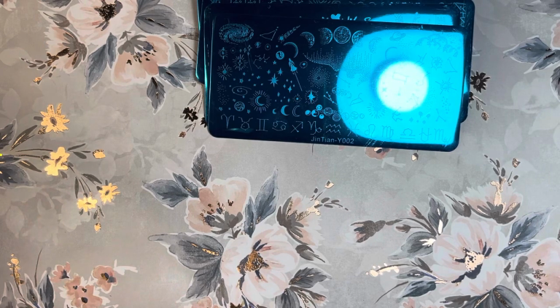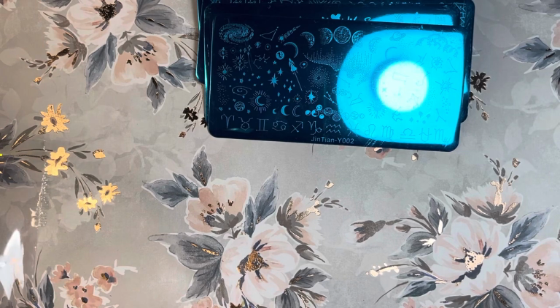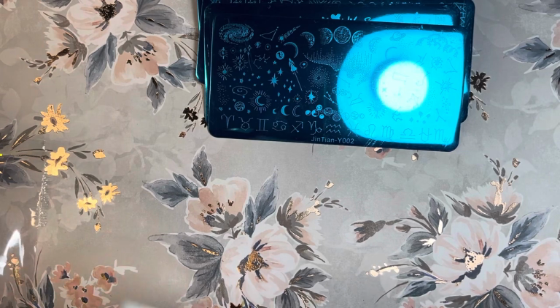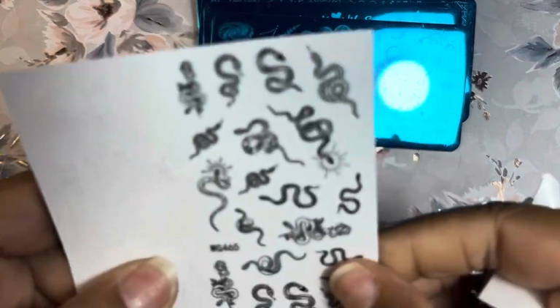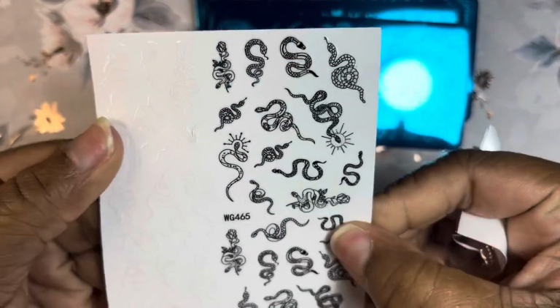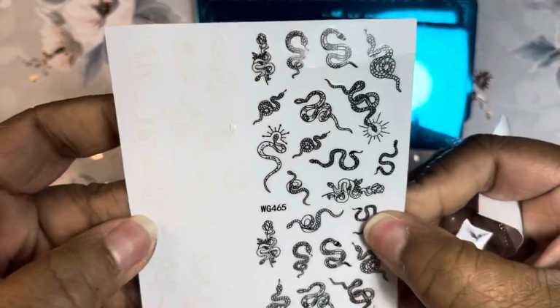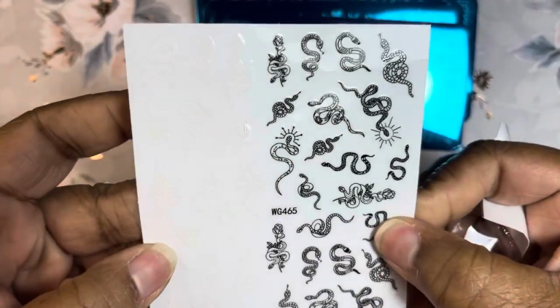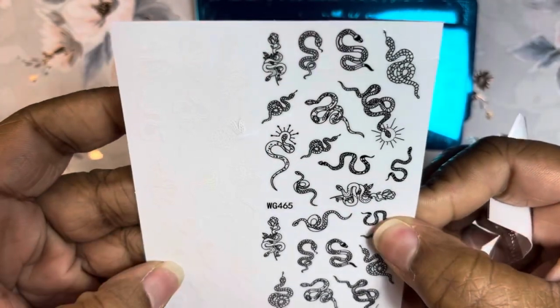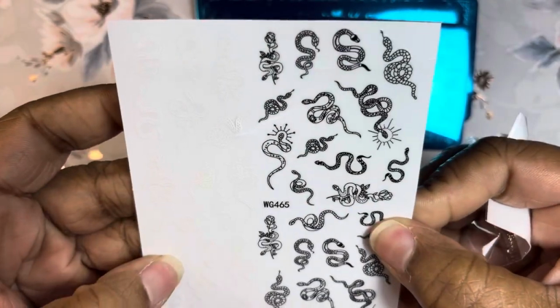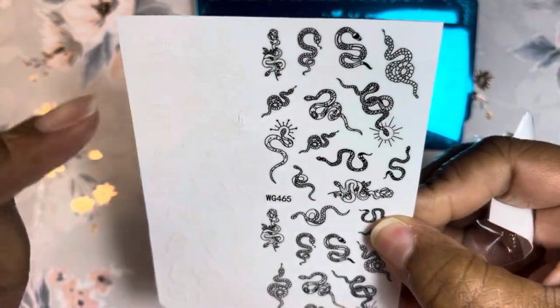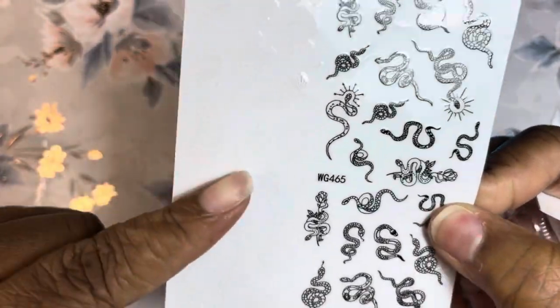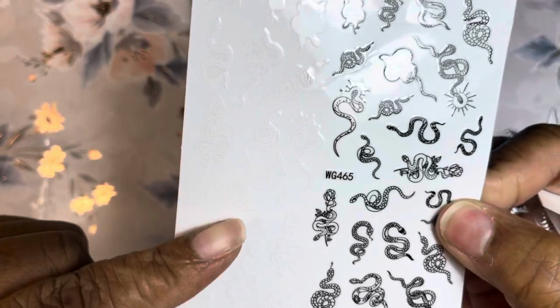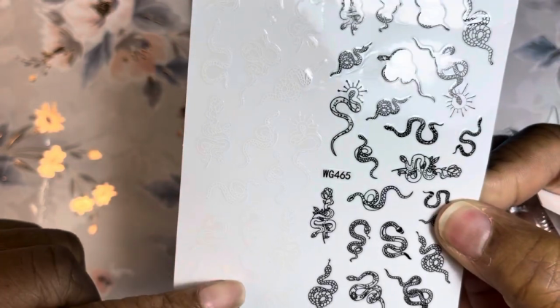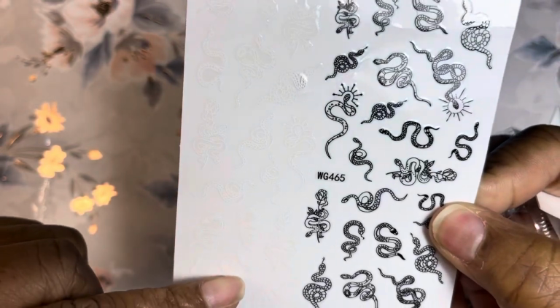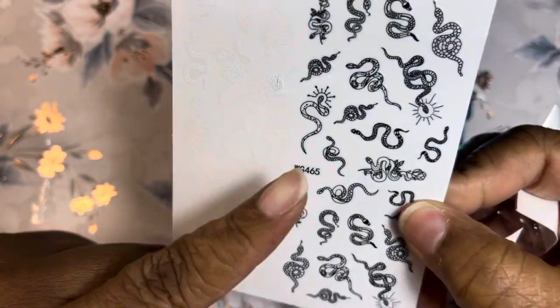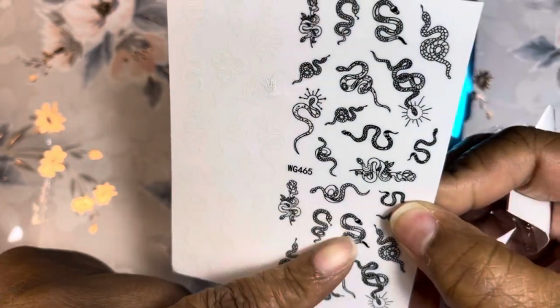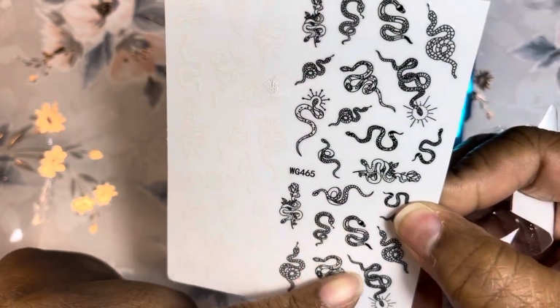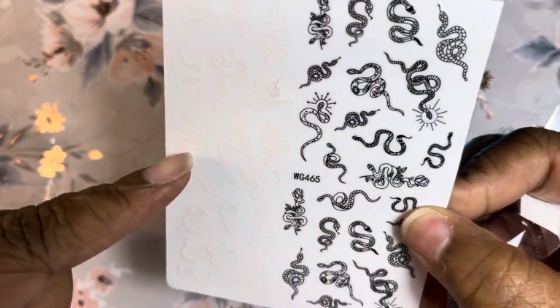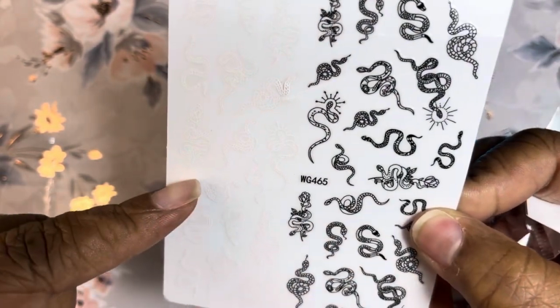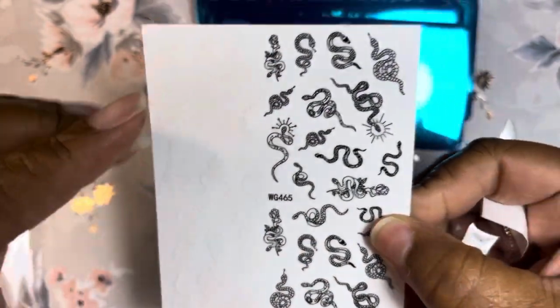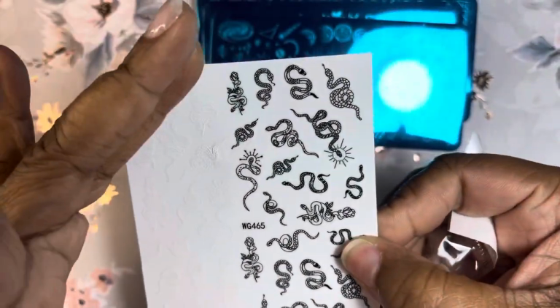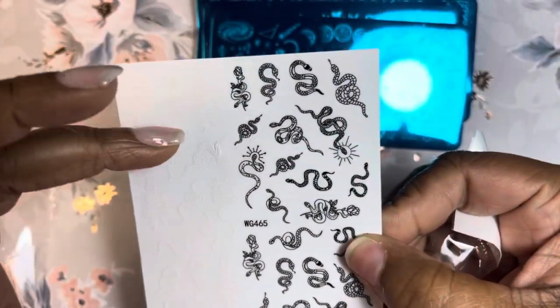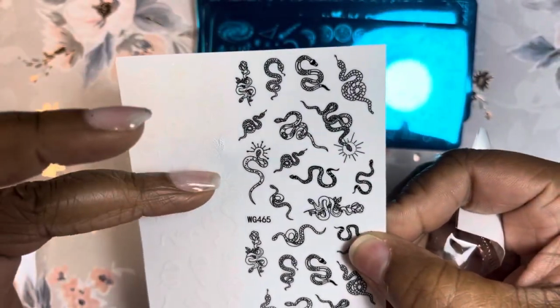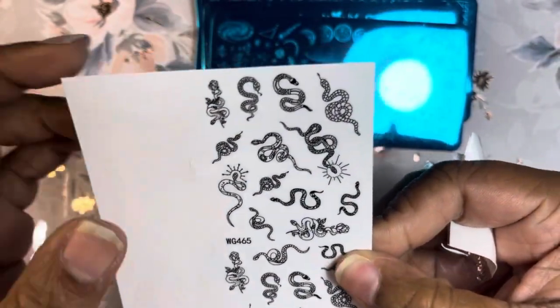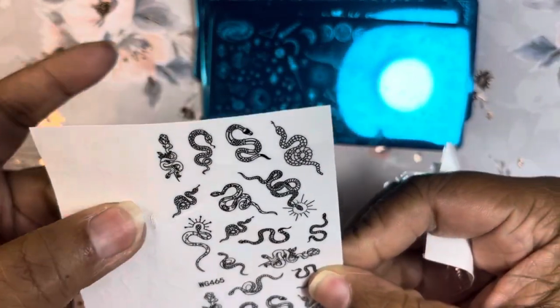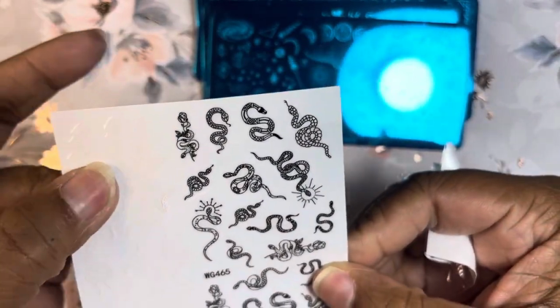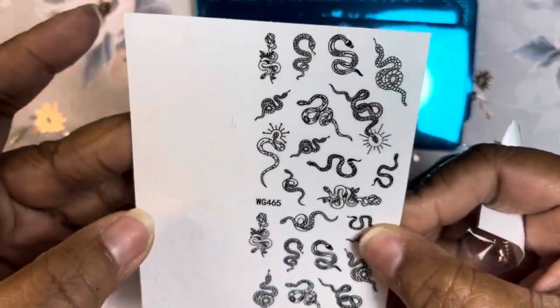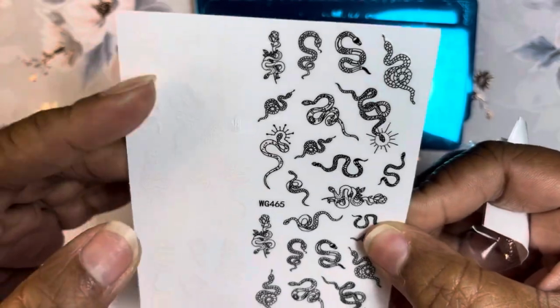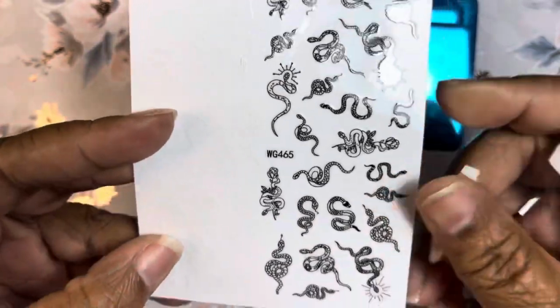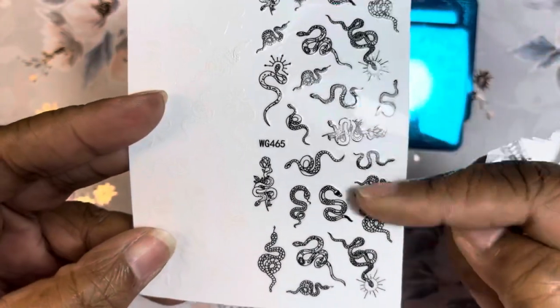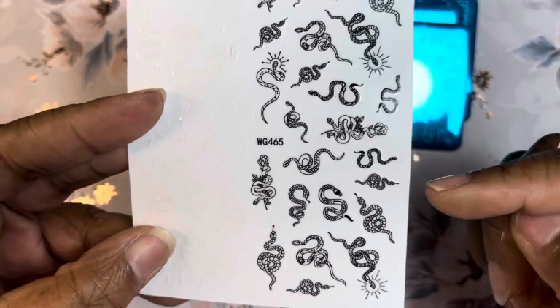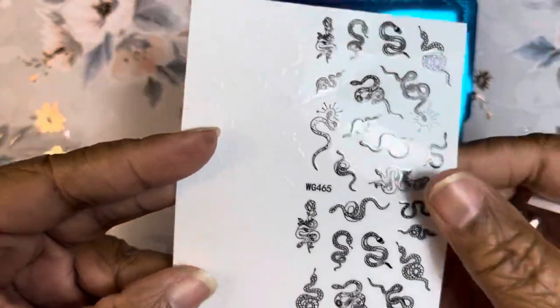Then I have some snake stickers, which are cute. I'm thinking these are black and these are white — I wonder if they glow in the dark, I'm not sure. So I have some white ones and some black ones.